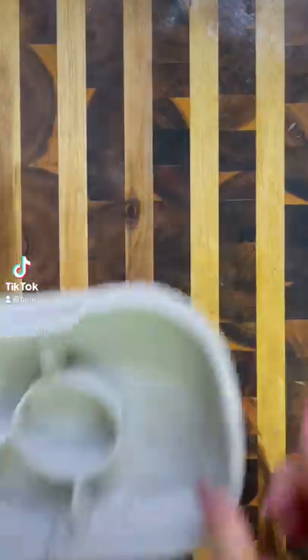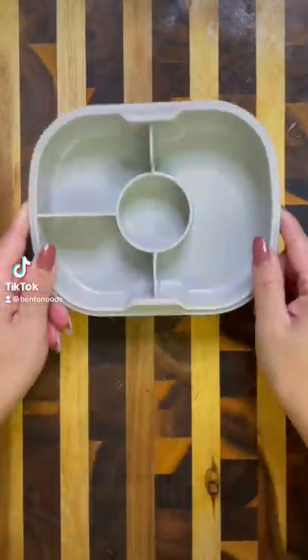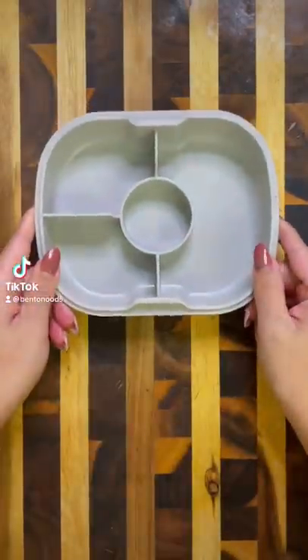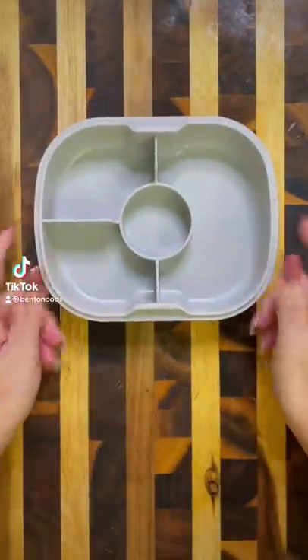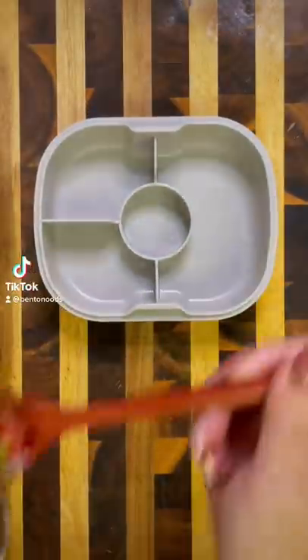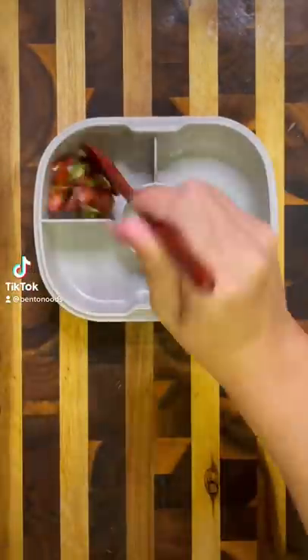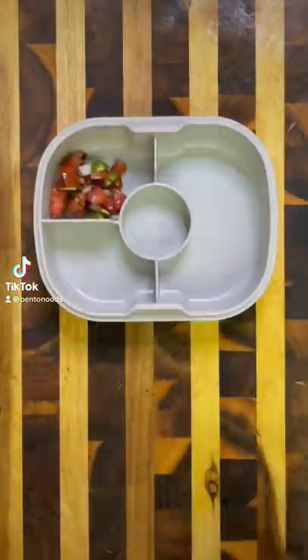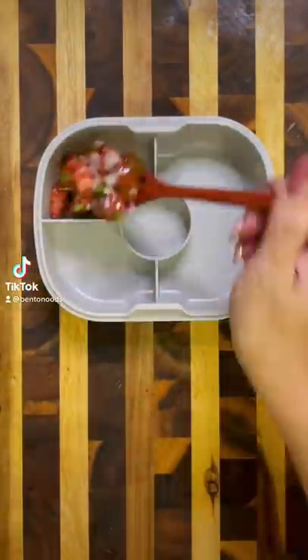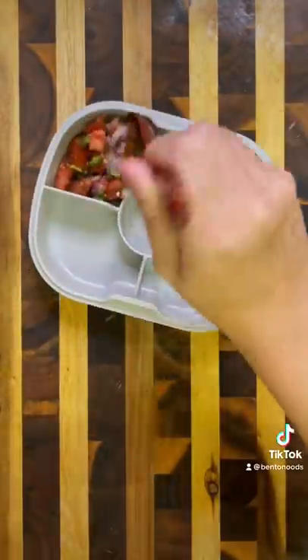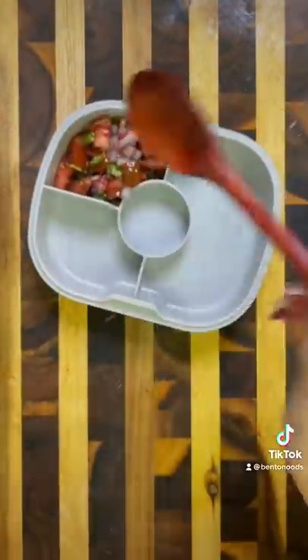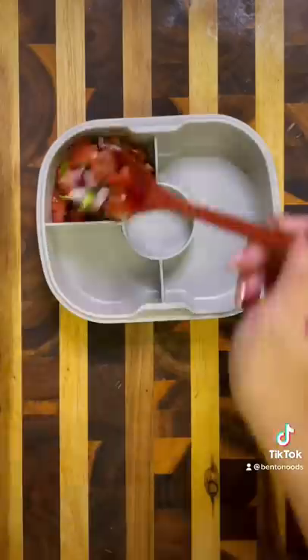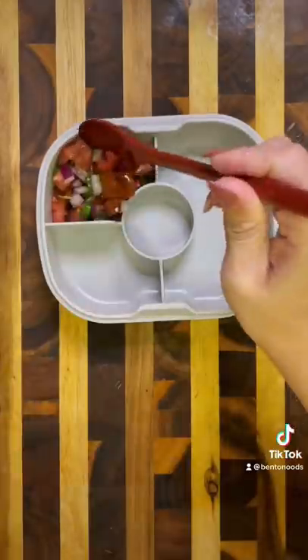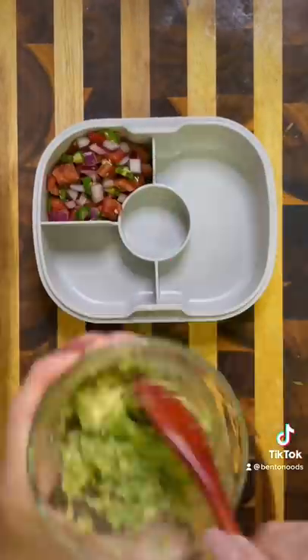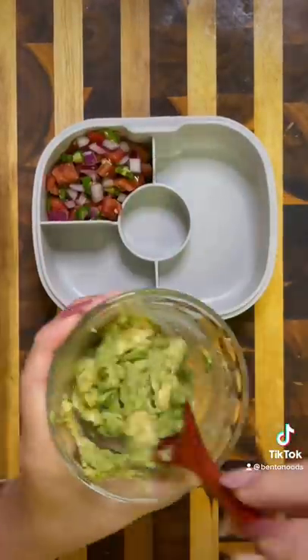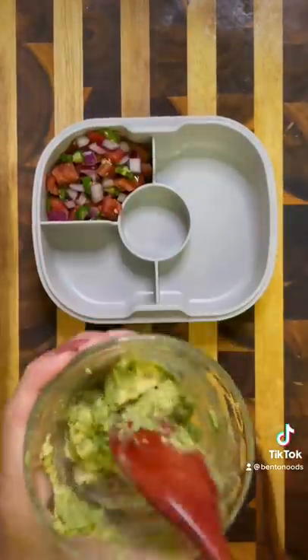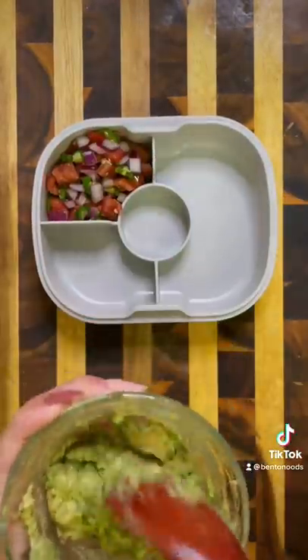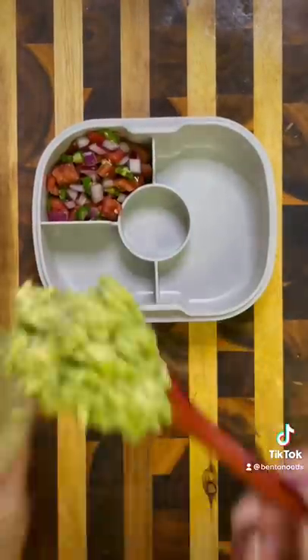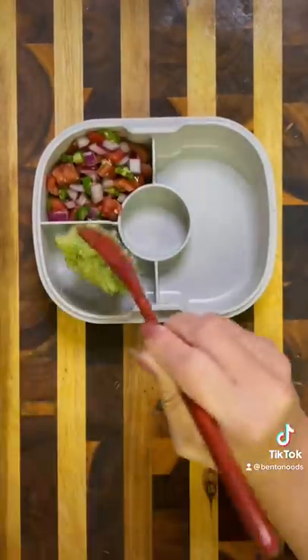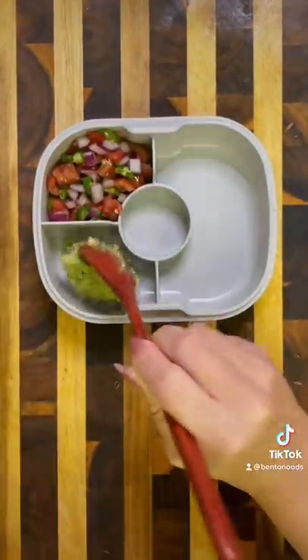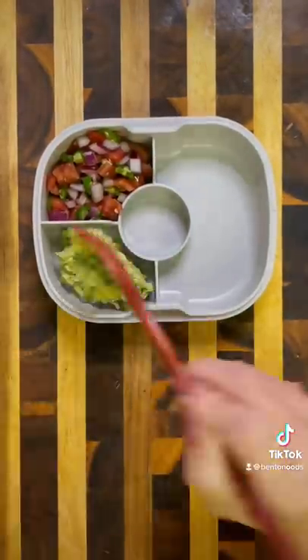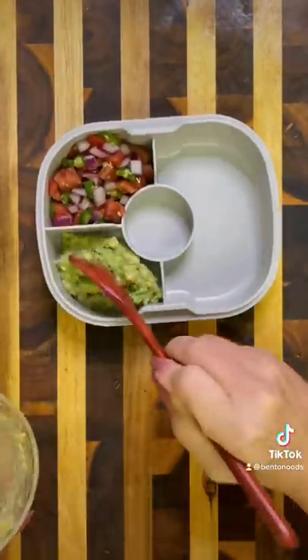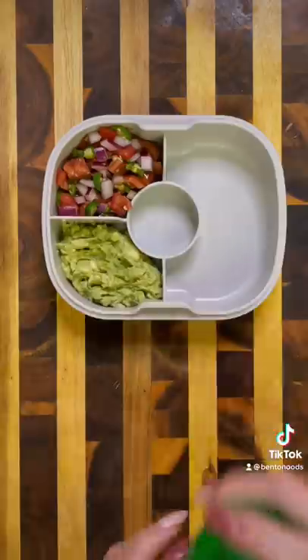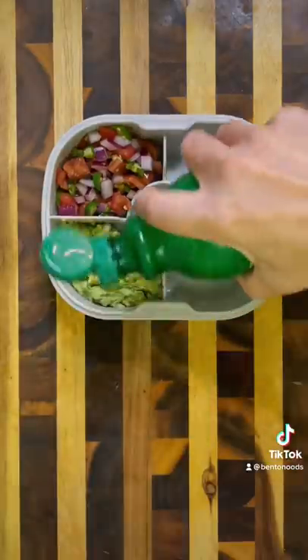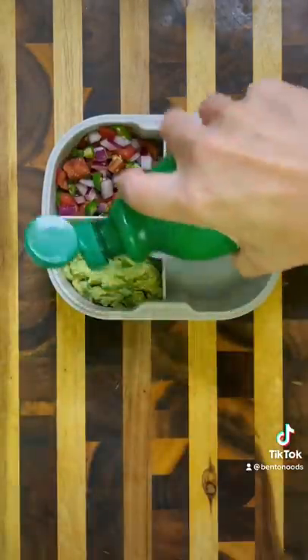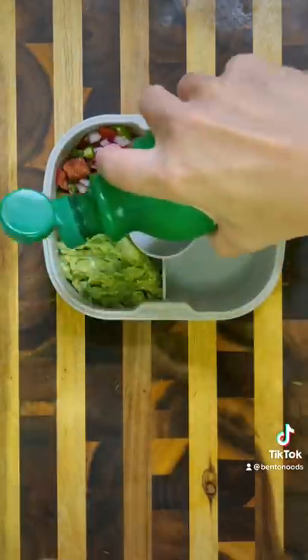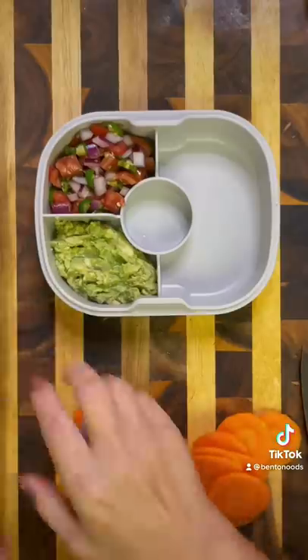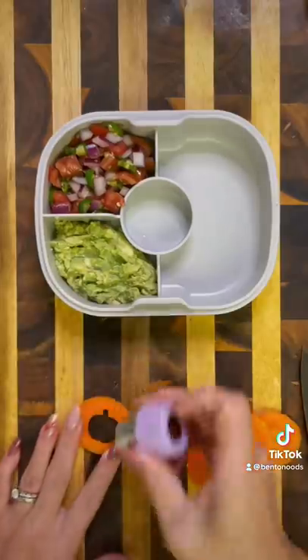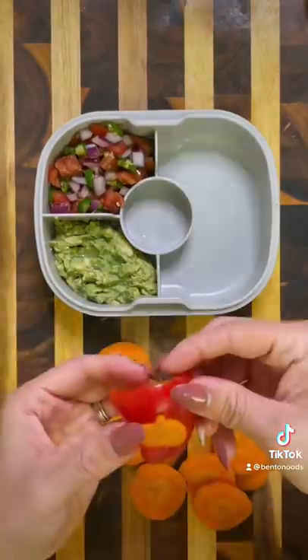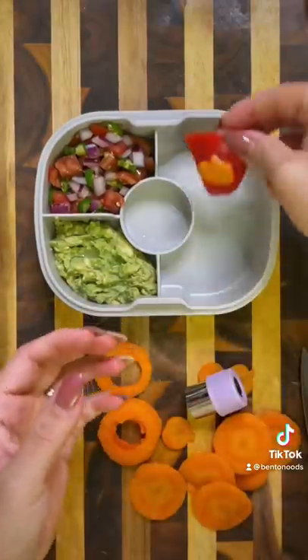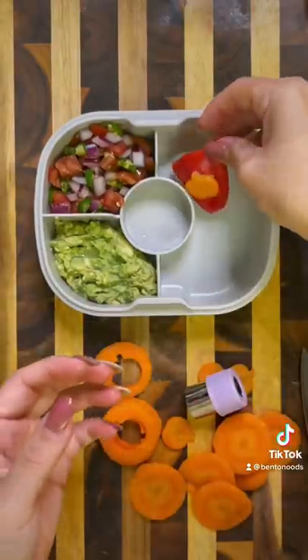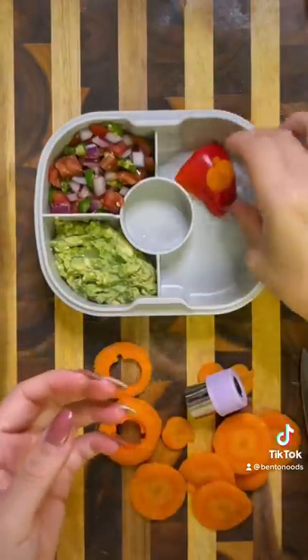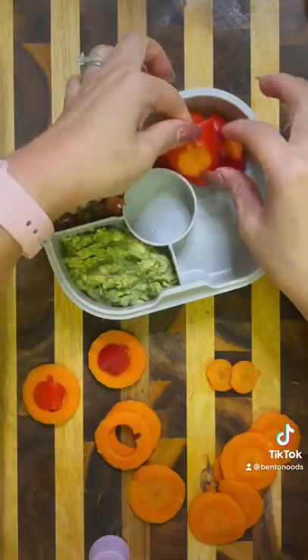For my husband's lunch today, I'm going to start by packing in some diced tomato, onion, and jalapeno. It's not really salsa, but since I'm going to be doing tacos, that's going to be for them. Along with this quick guacamole, and then I topped it with some lime juice just to prevent it from going brown.